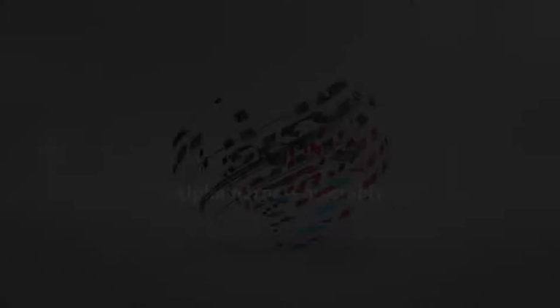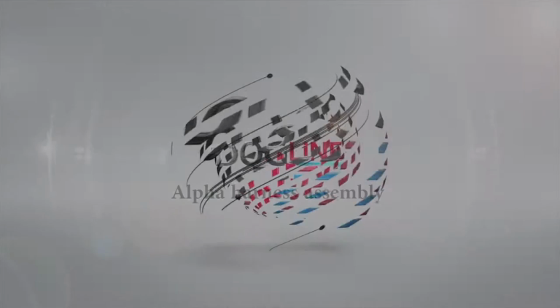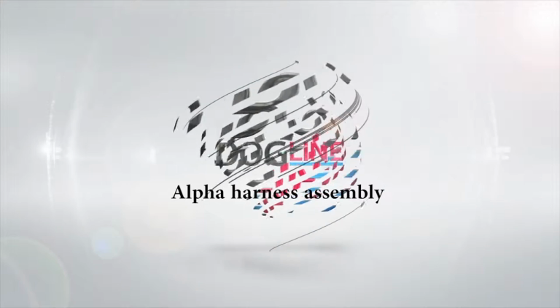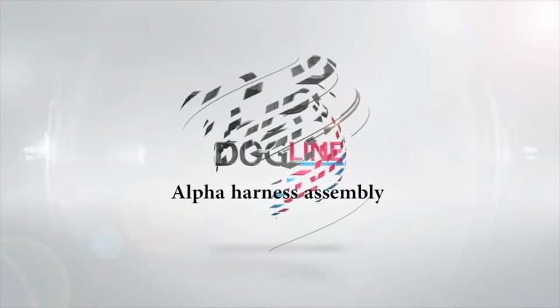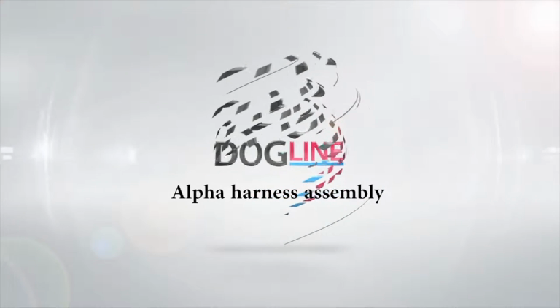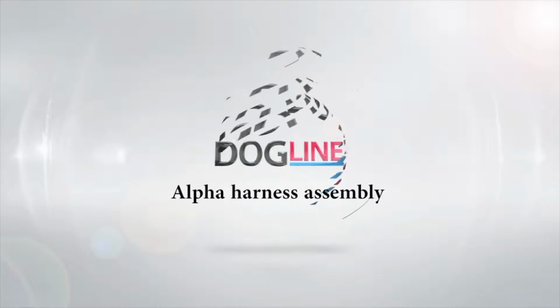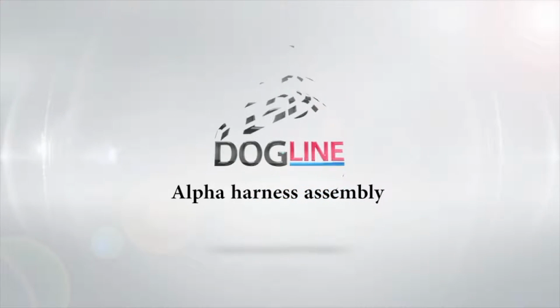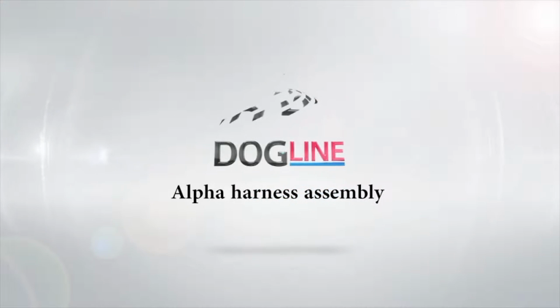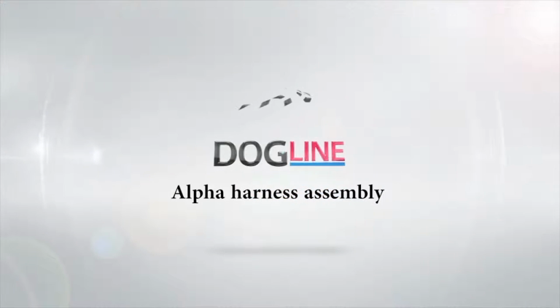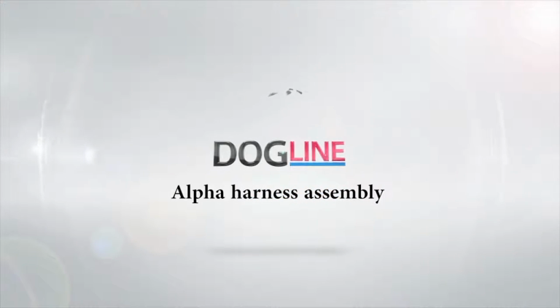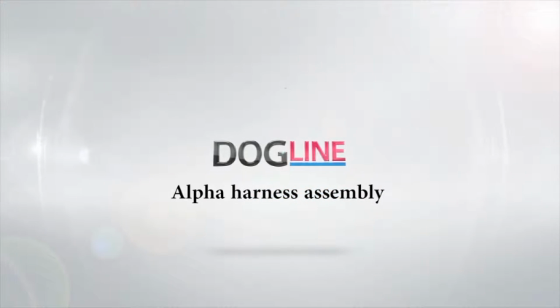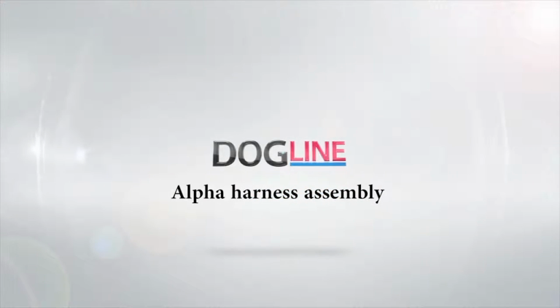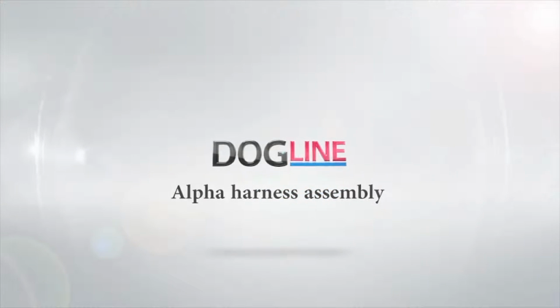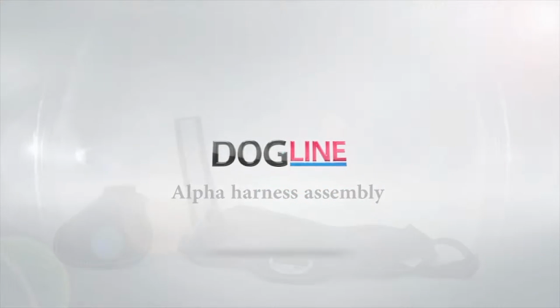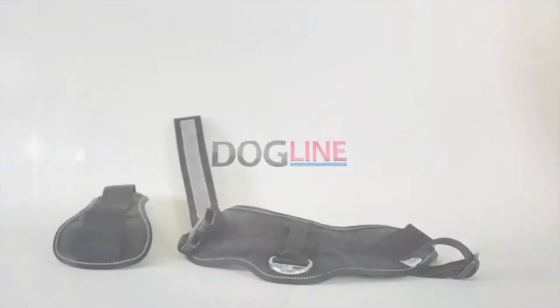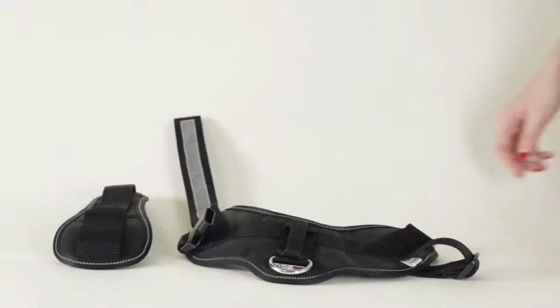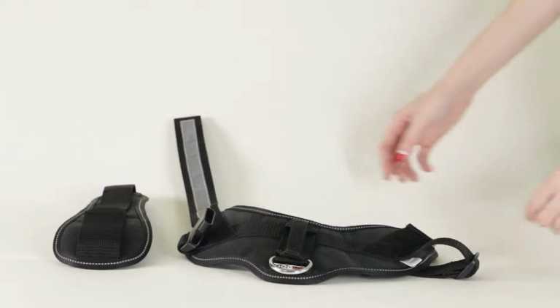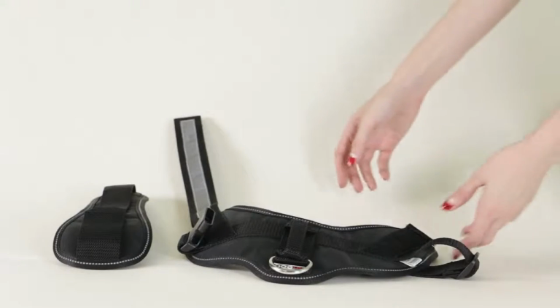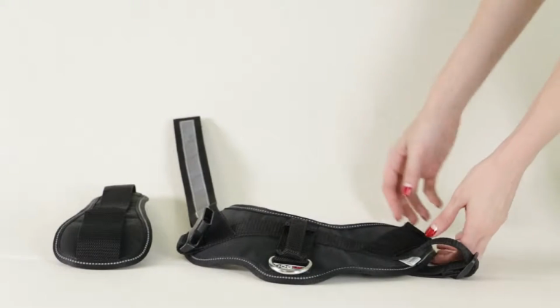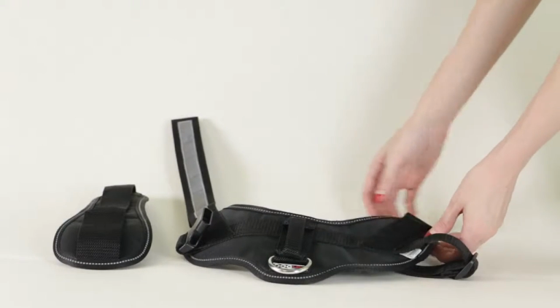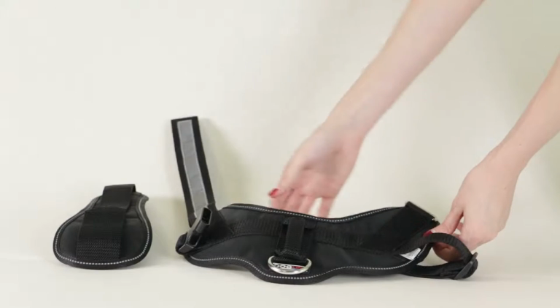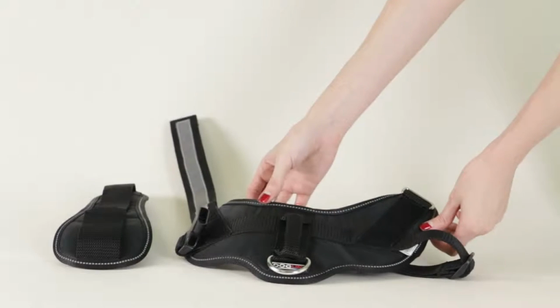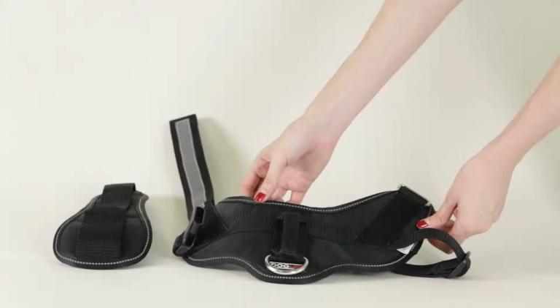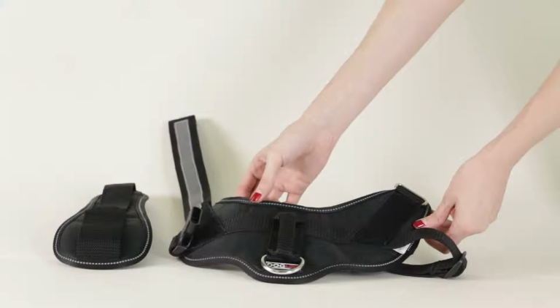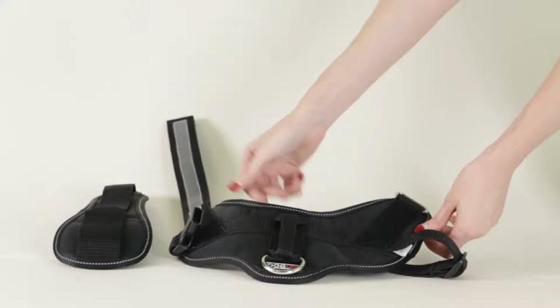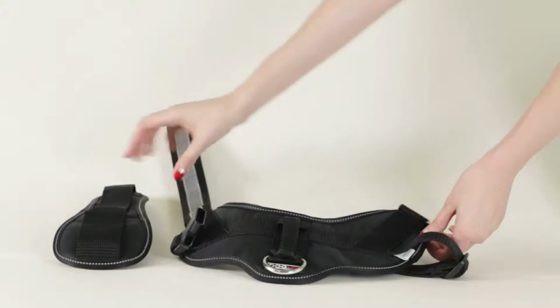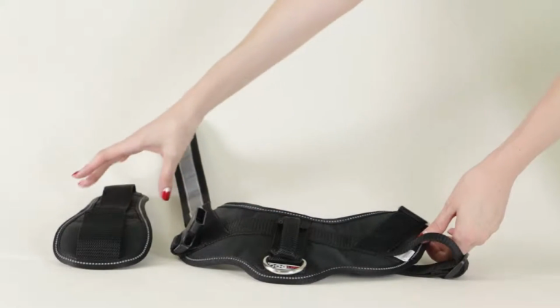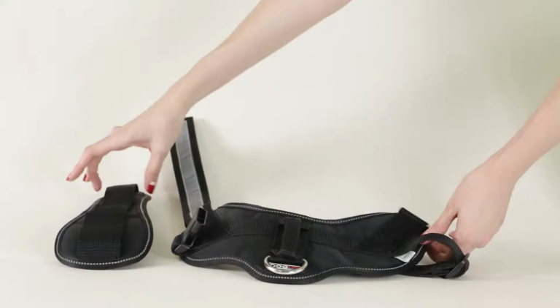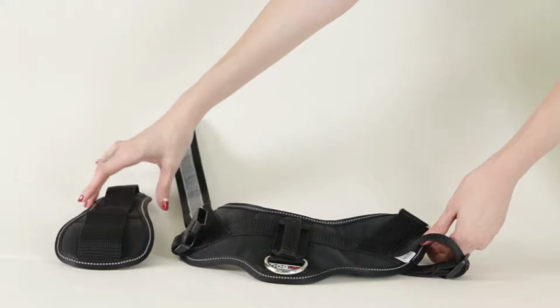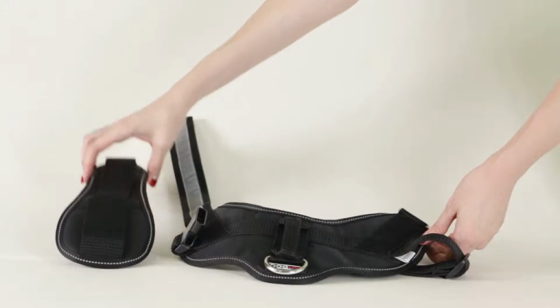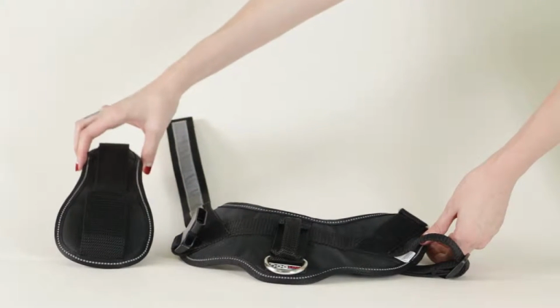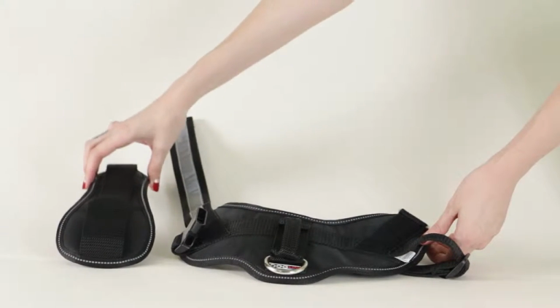How to Assemble the Dogline Alpha Multipurpose Harness. You will receive one harness and one removable chest plate.